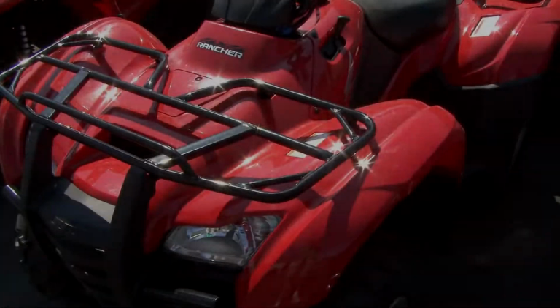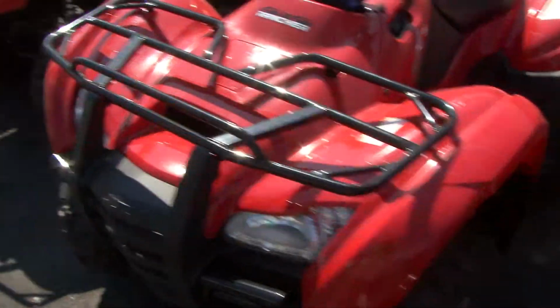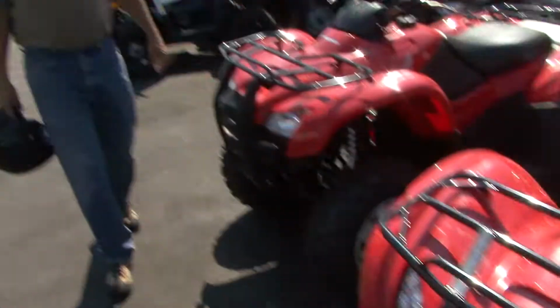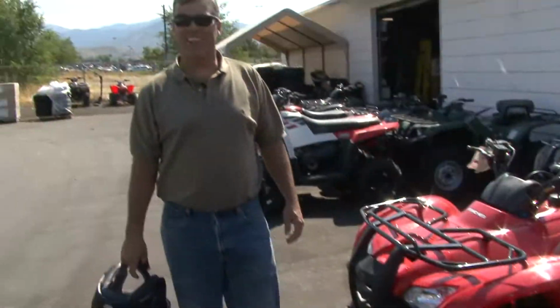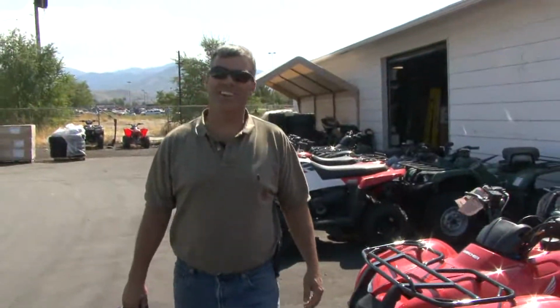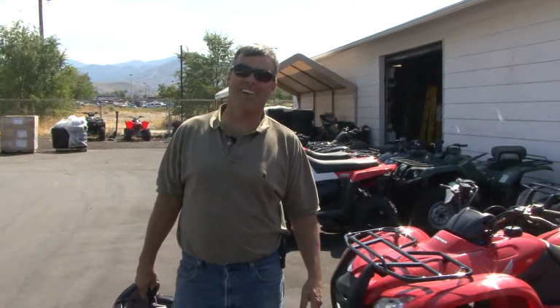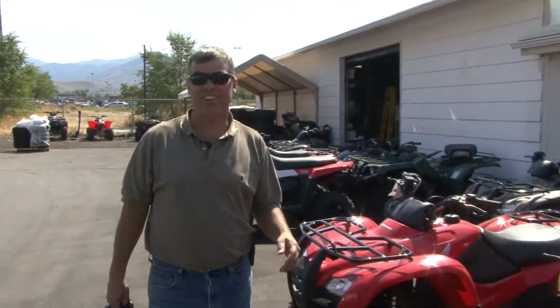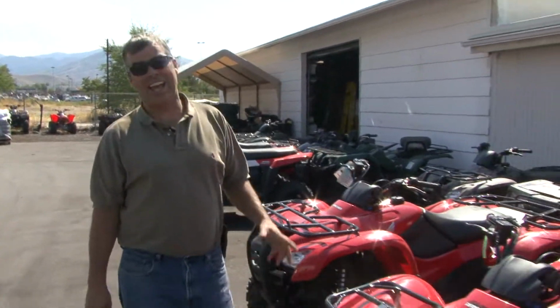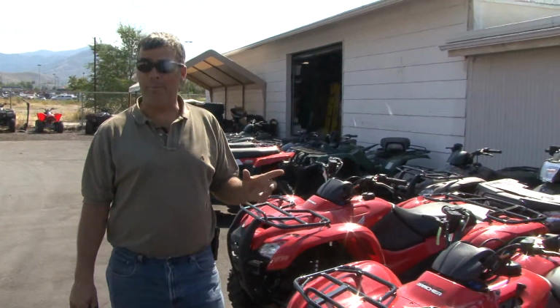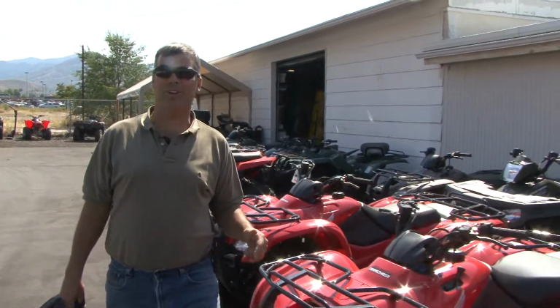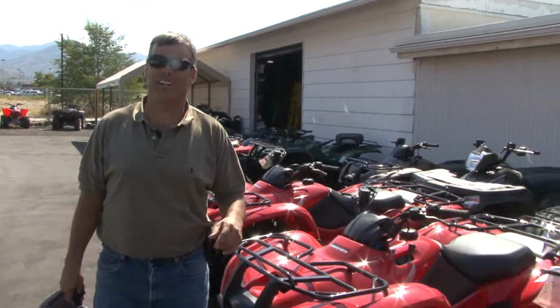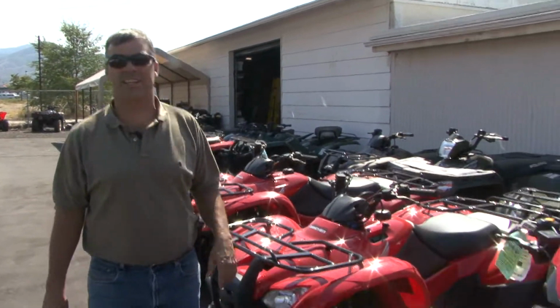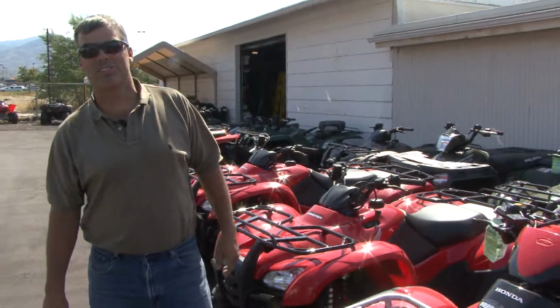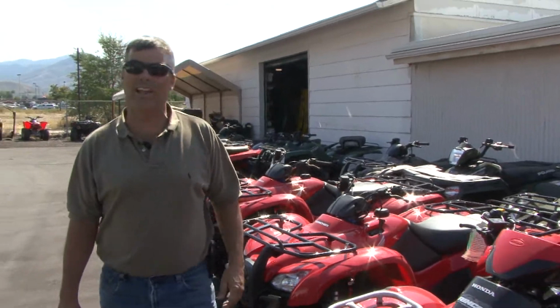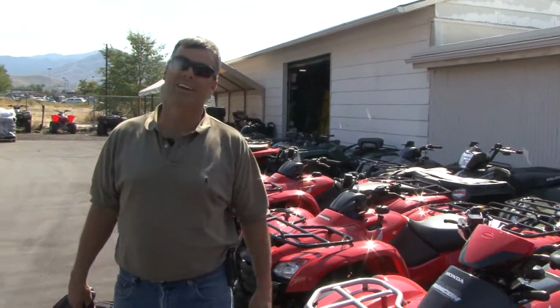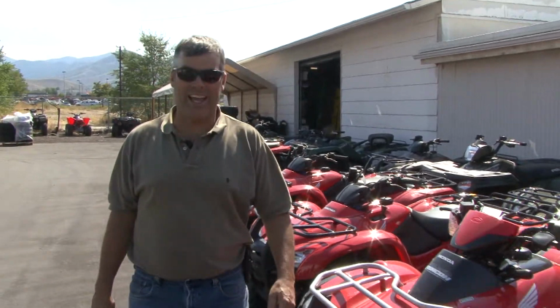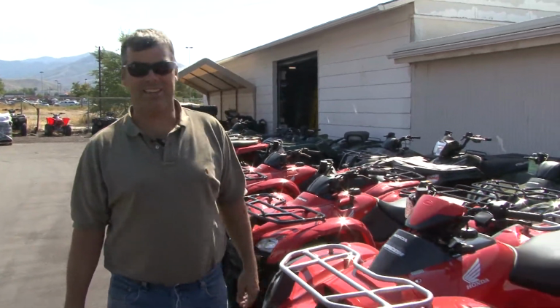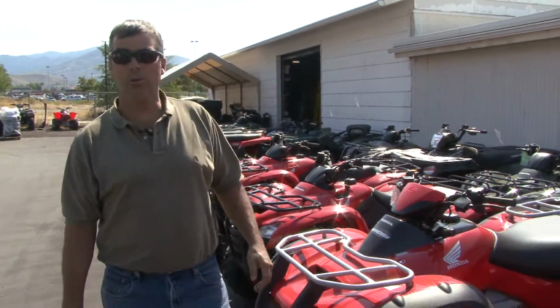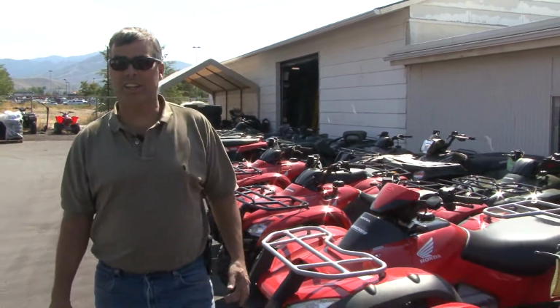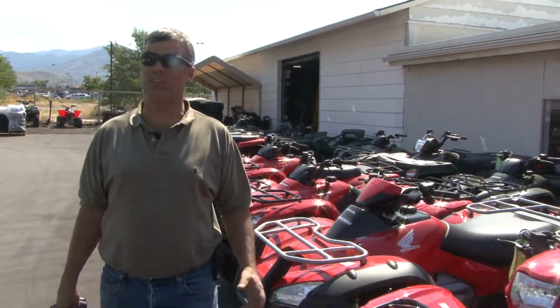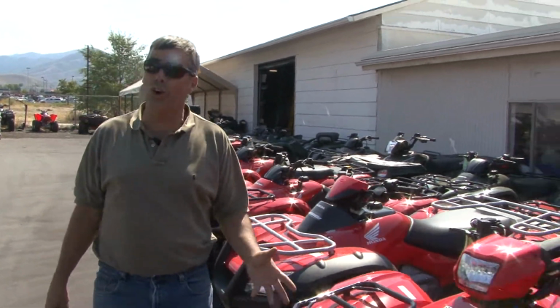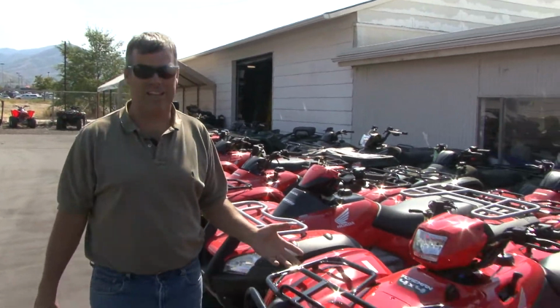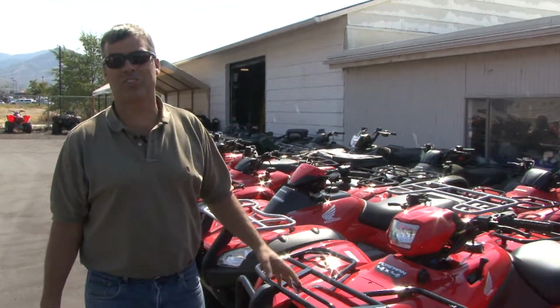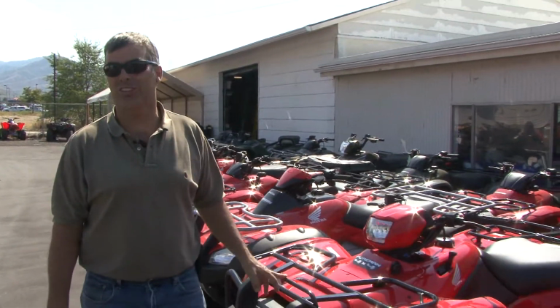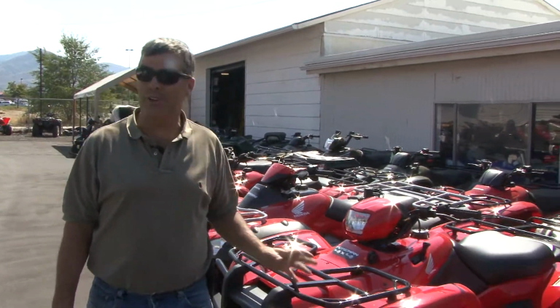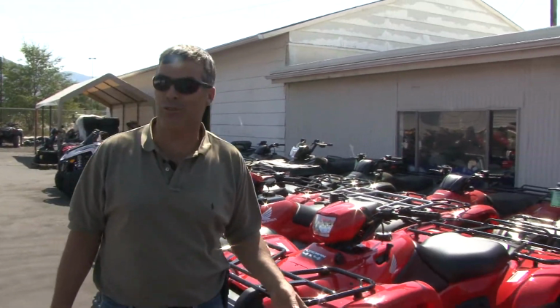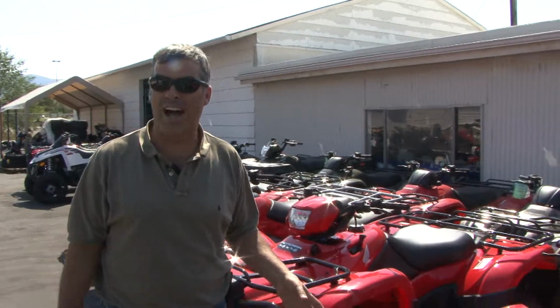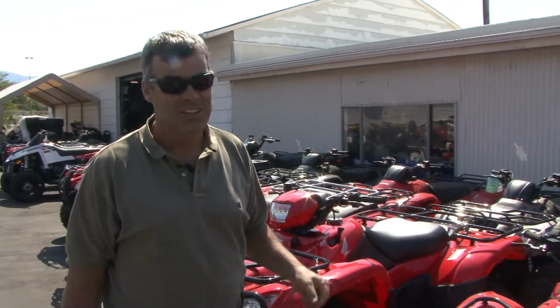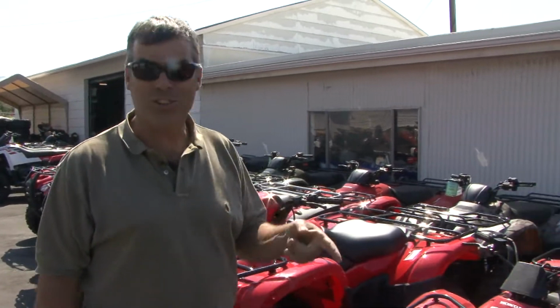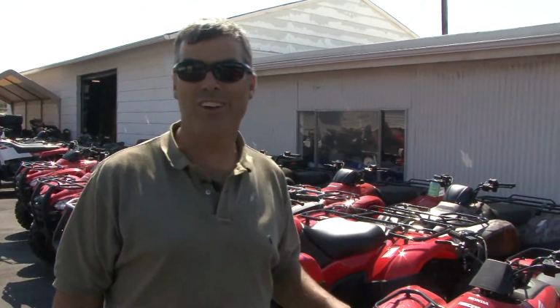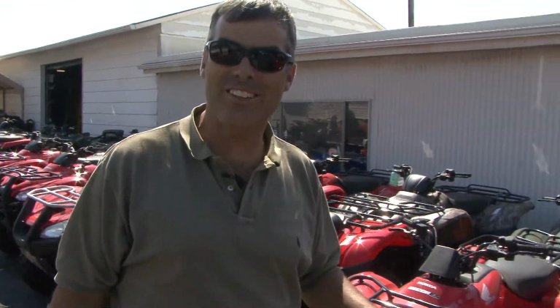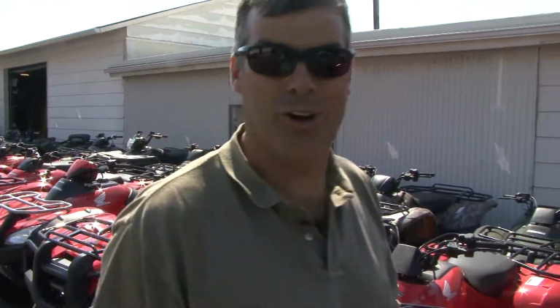Welcome back to At Your Leisure. I'm Darren Kinder, and I'm out here at Stedman's in Tooele, and we're going to test ride the new Gold Wing. Last time I was here, Russ told me we could take it for a ride, so let's go see what he's got for us.